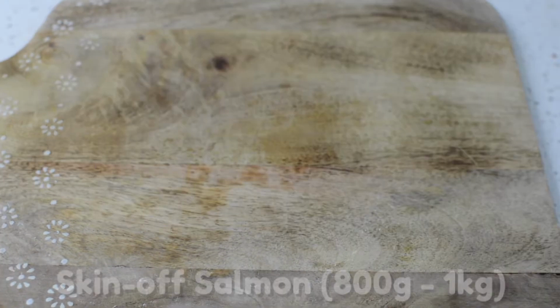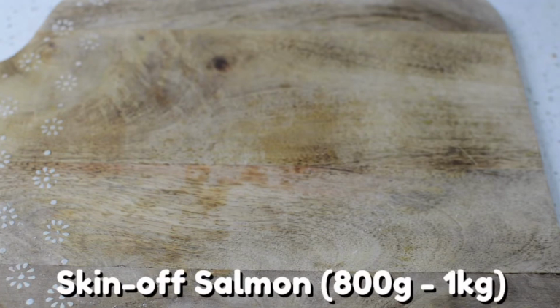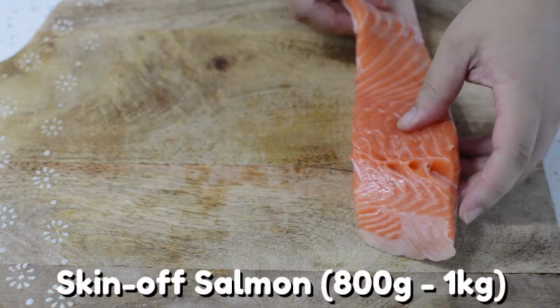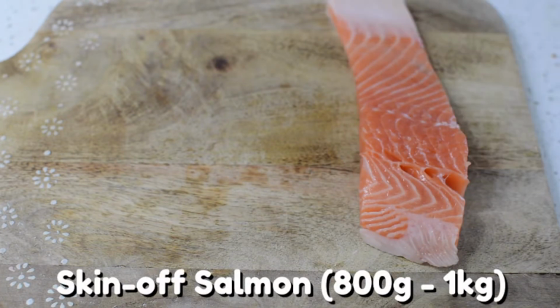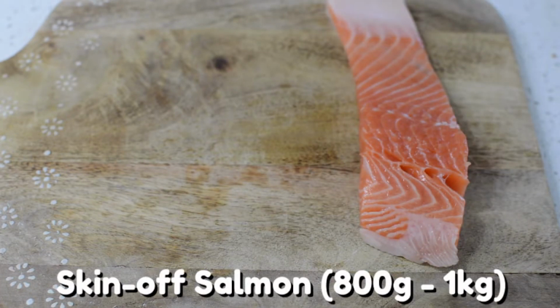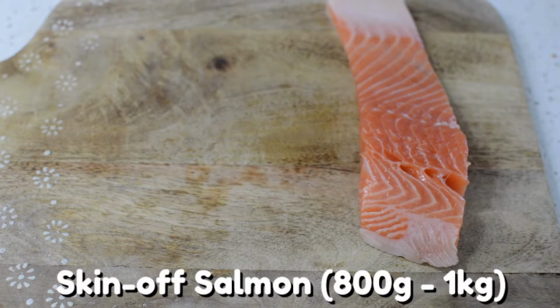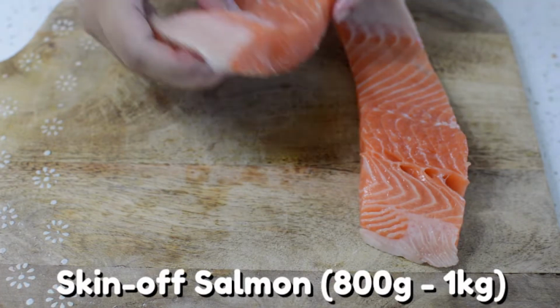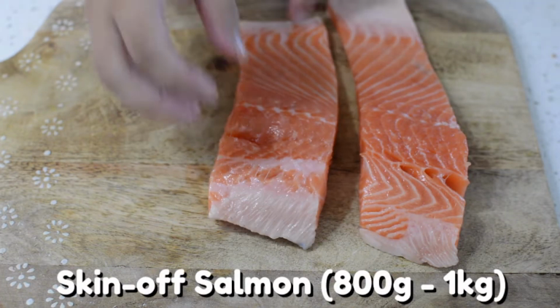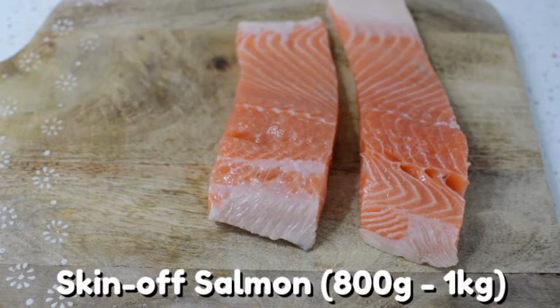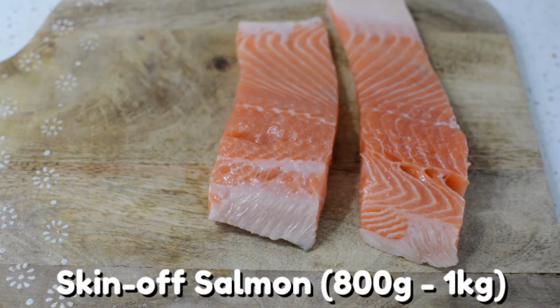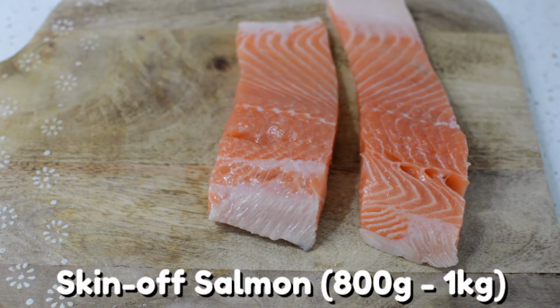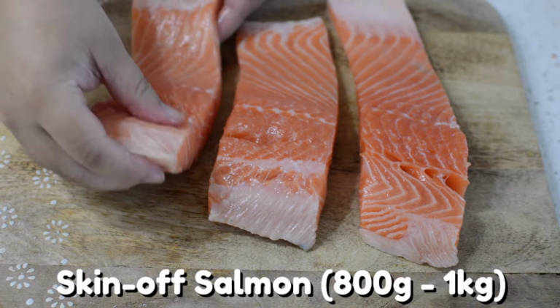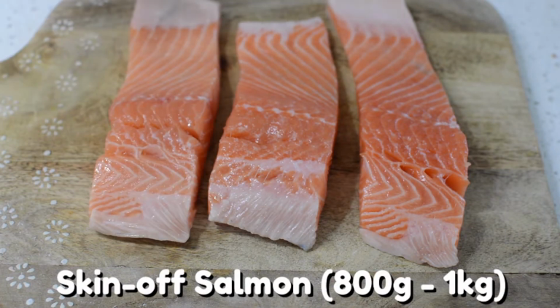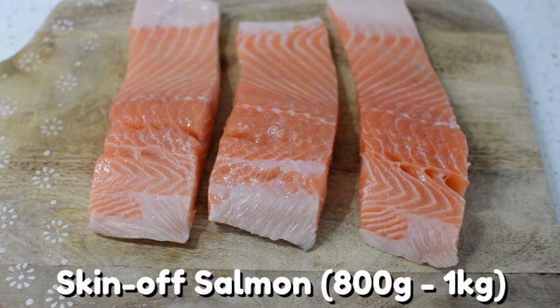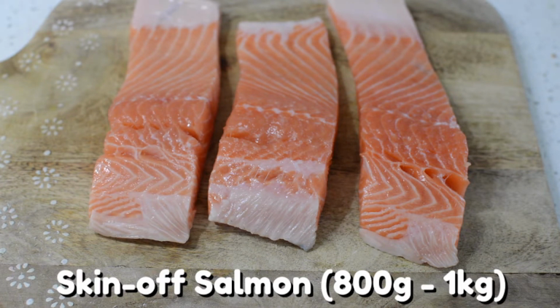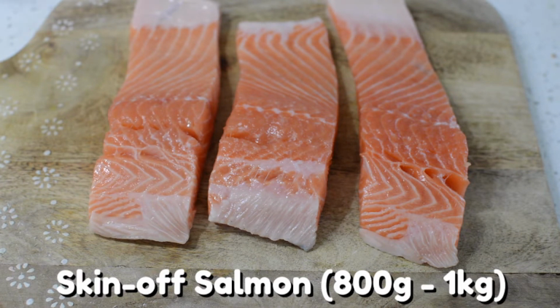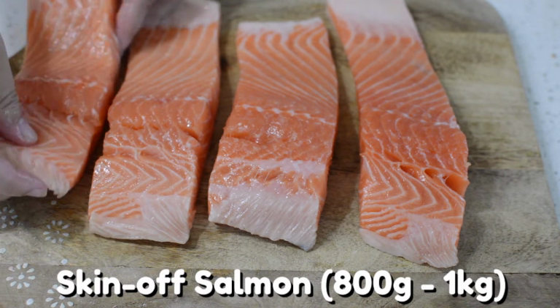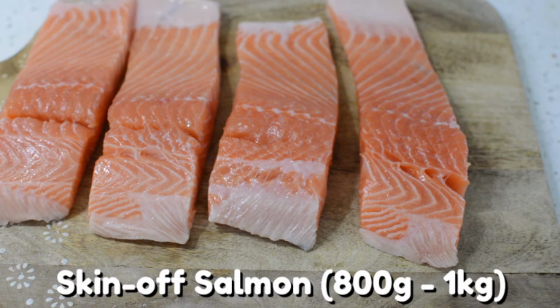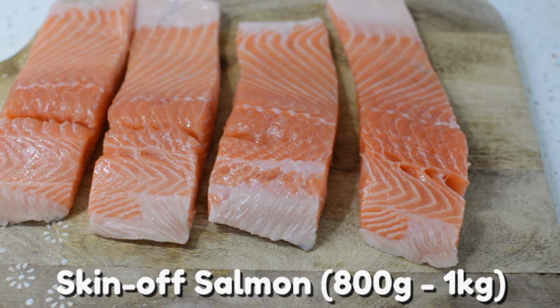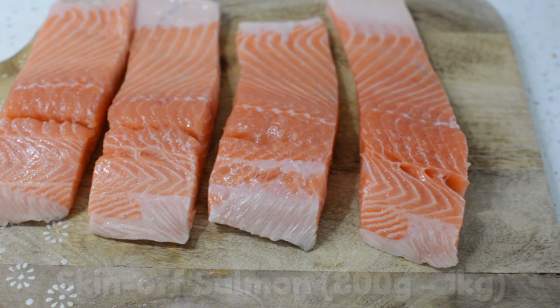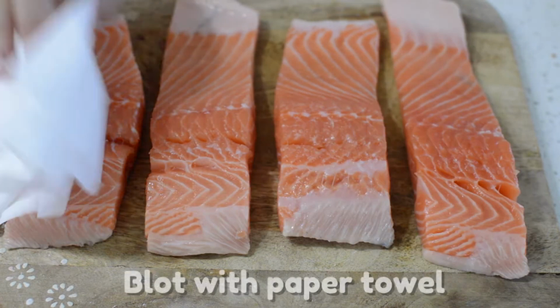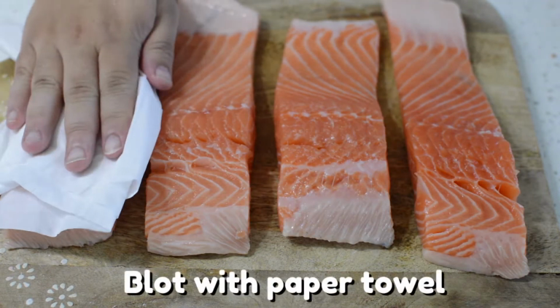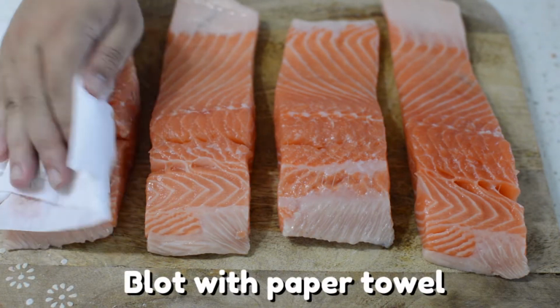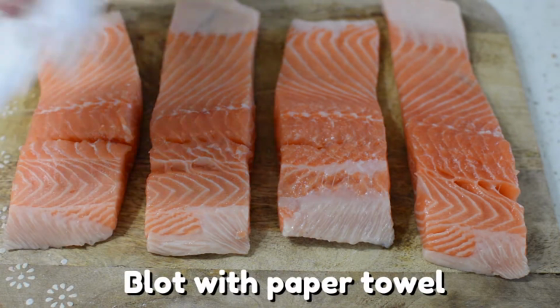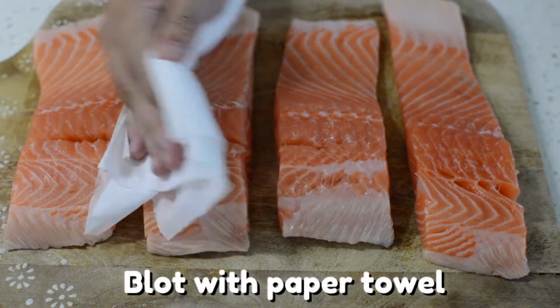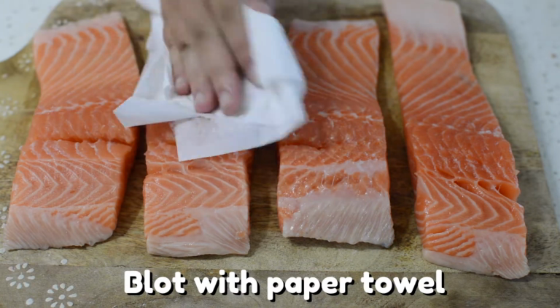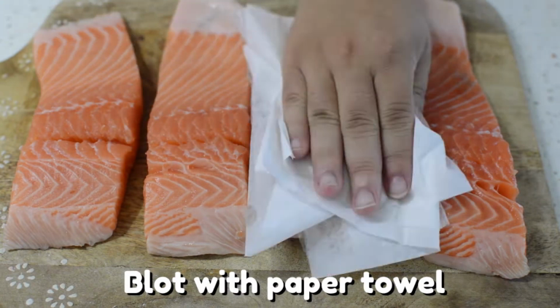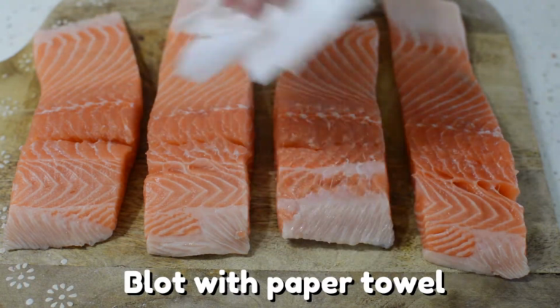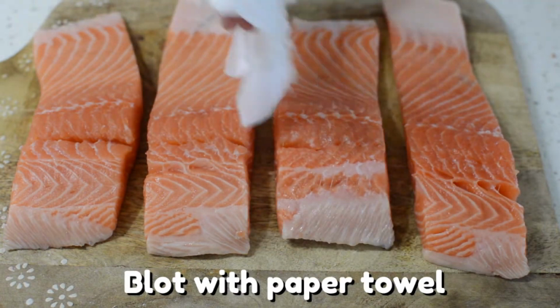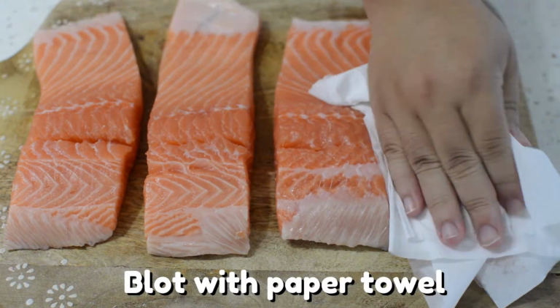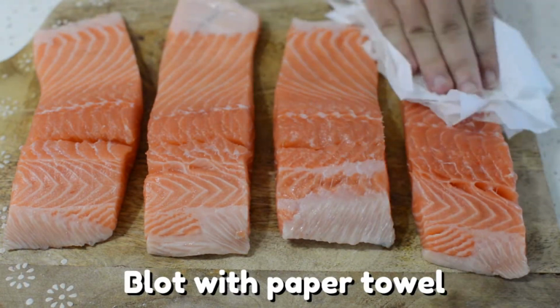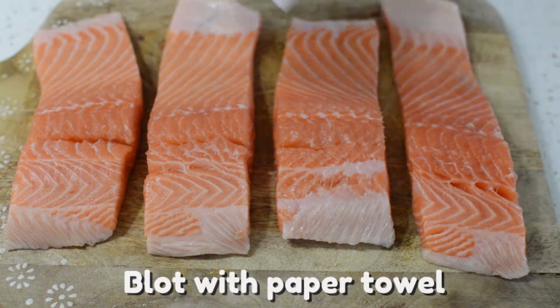Now on to the star of the show — the salmon. Today I'm going to use four pieces of salmon, about 200 grams each, for four people. Since salmon is a bit slimy, I like to blot it with paper towel first.